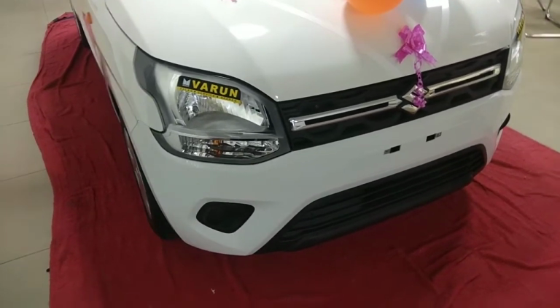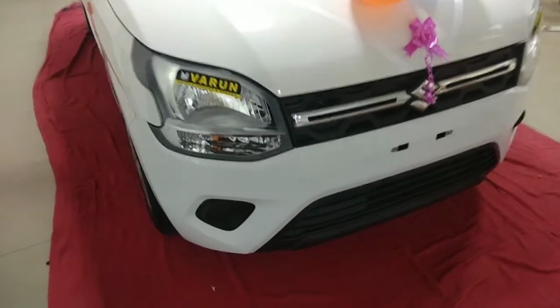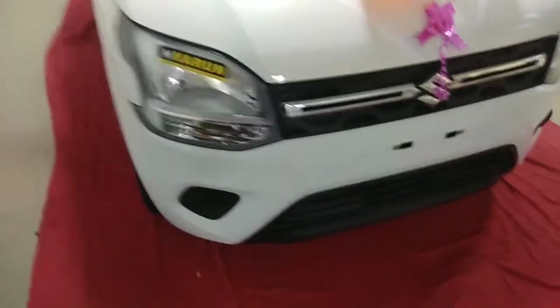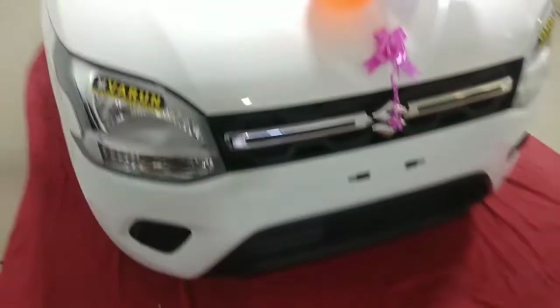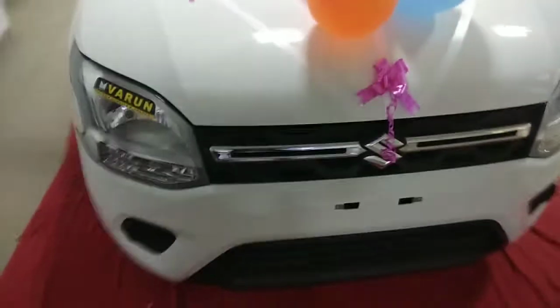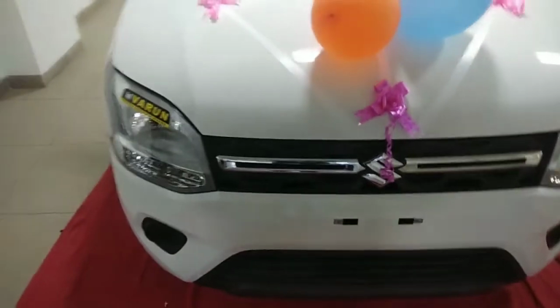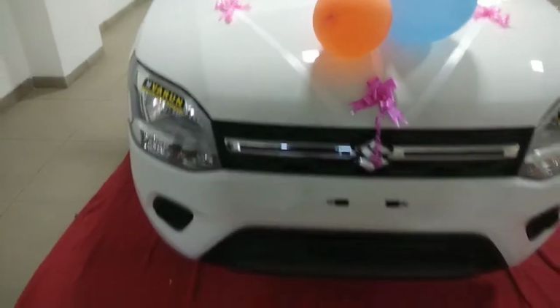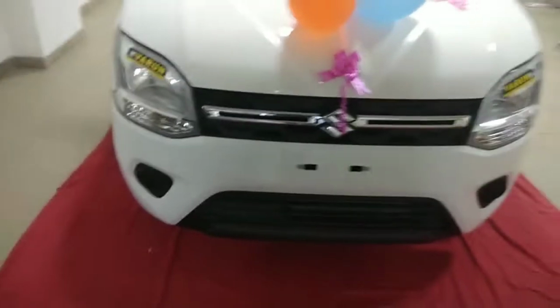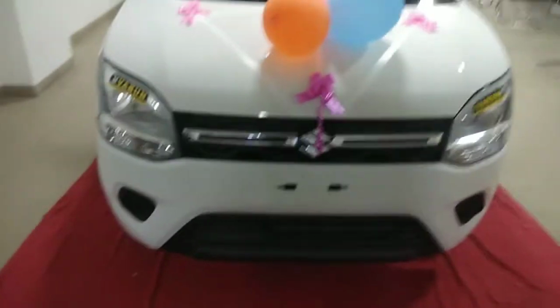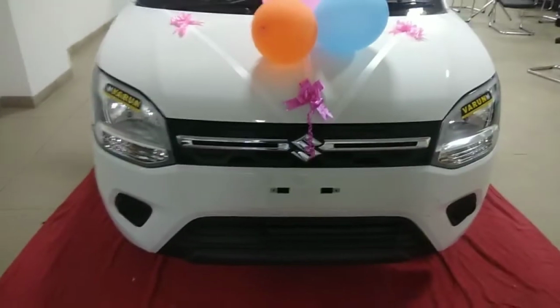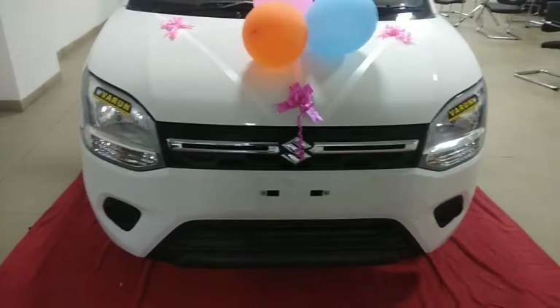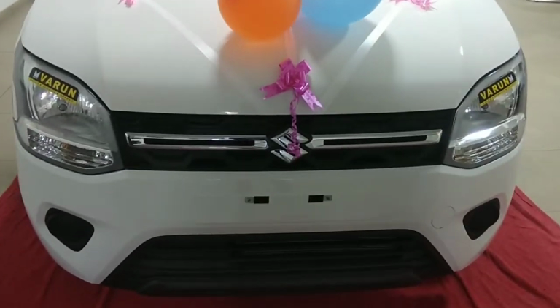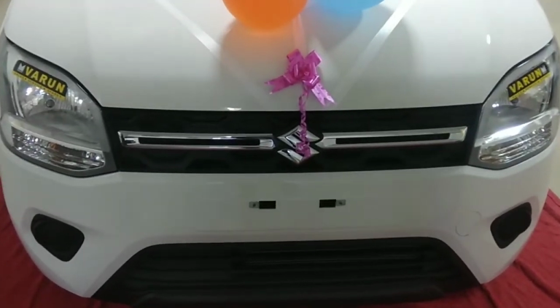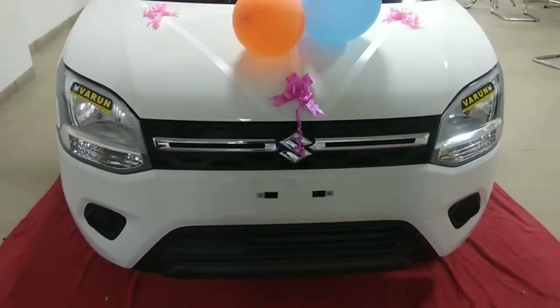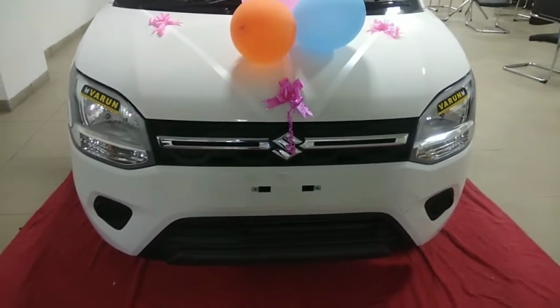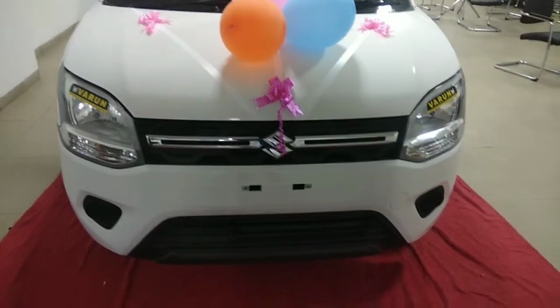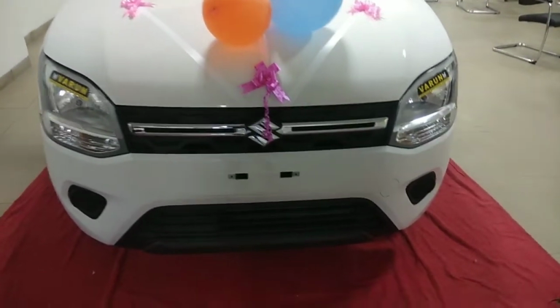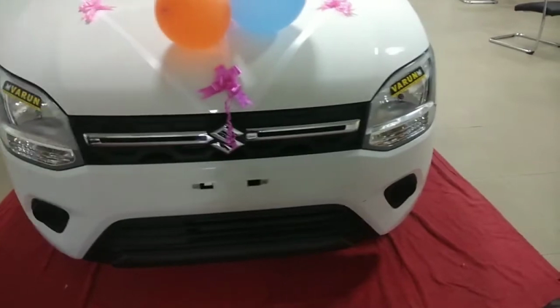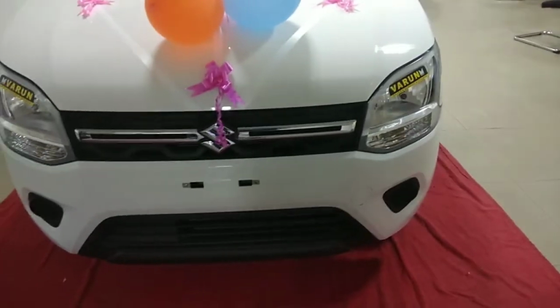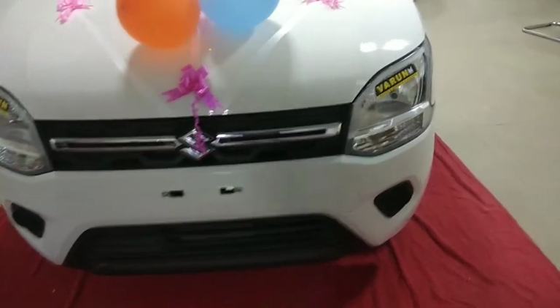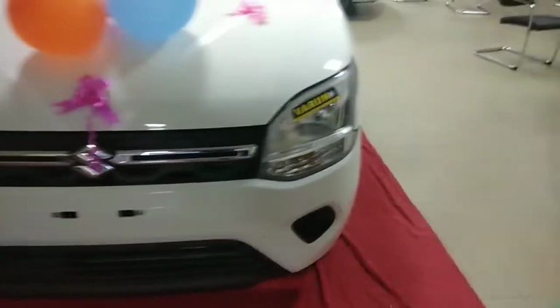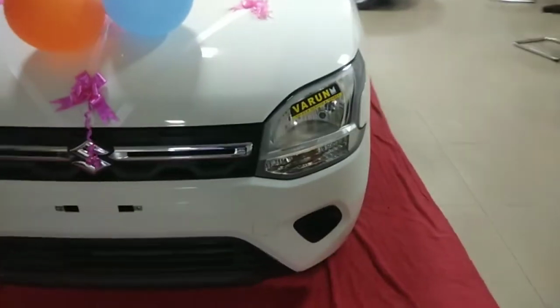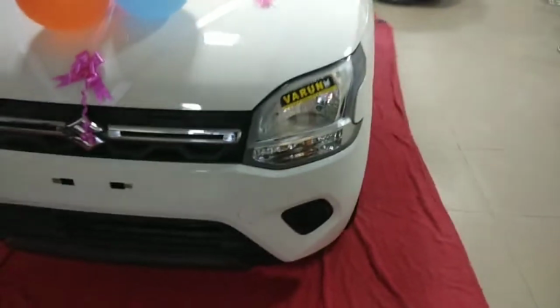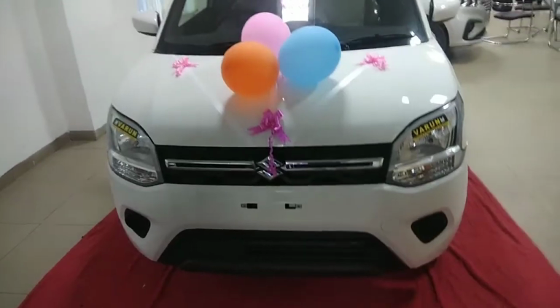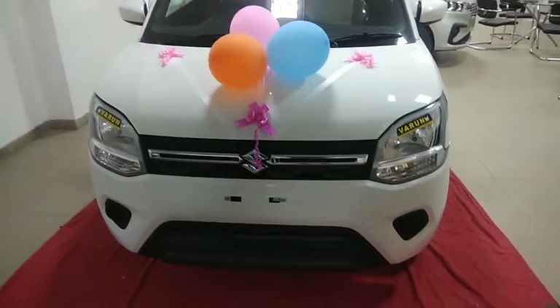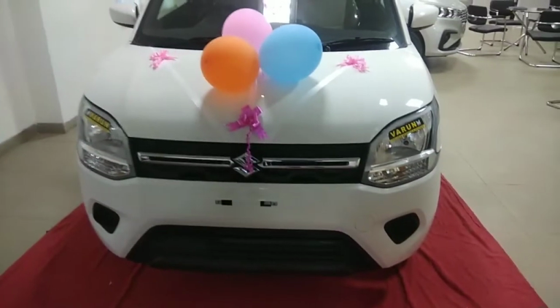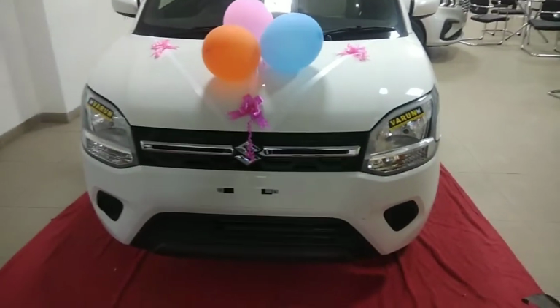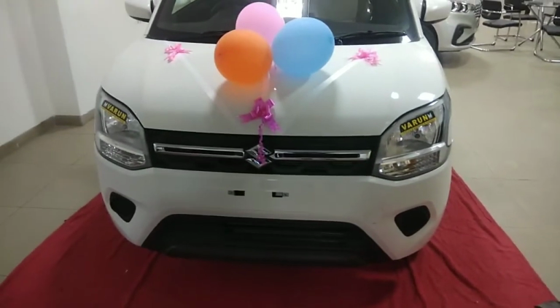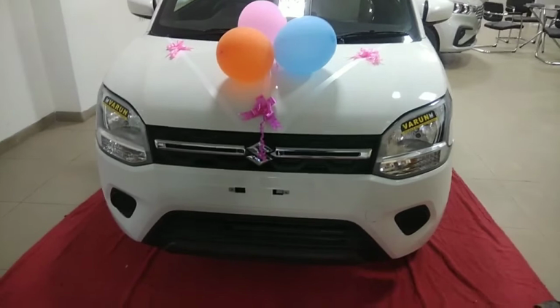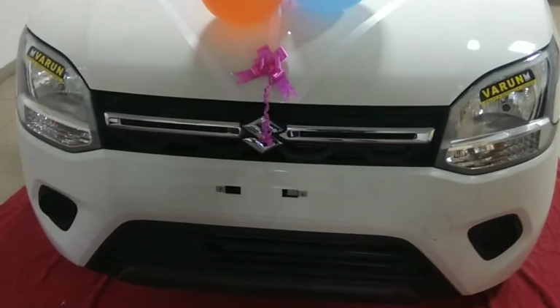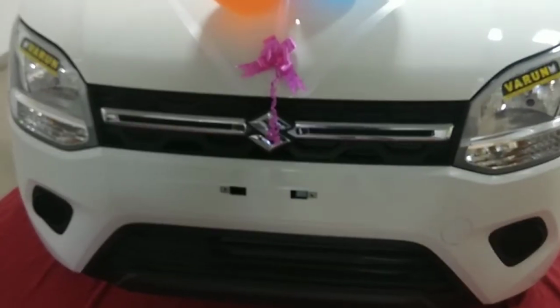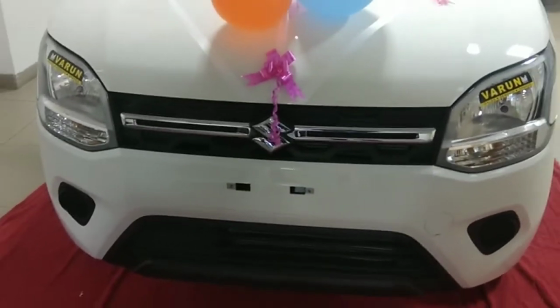The new WagonR 2019 features a new grille, swept back headlamps, a revised bumper, and a slightly longer hood. The positioning of the ORVMs has also been changed. The prolonged fenders and the bold side creases give it a new side look.